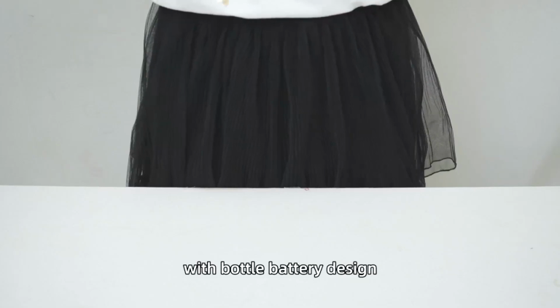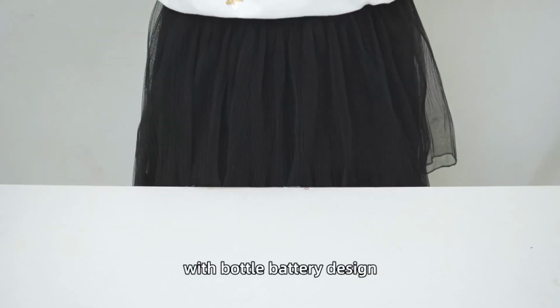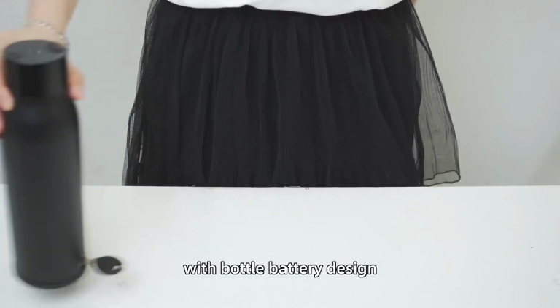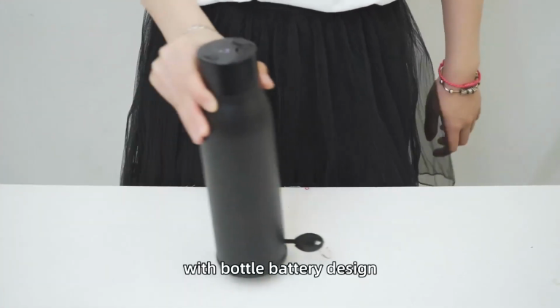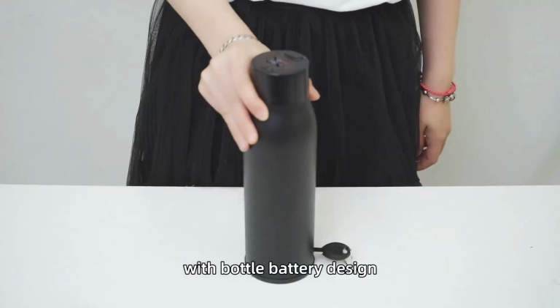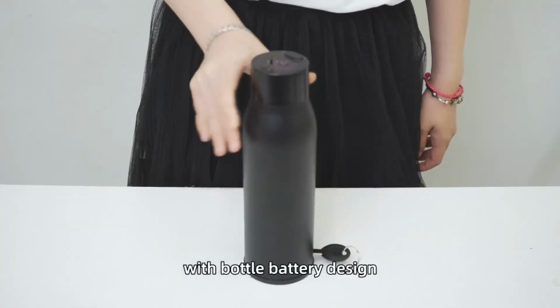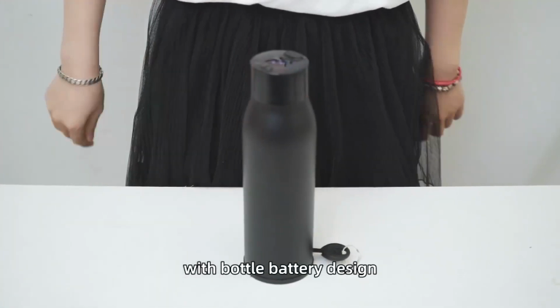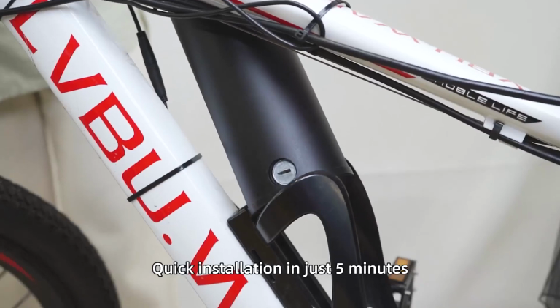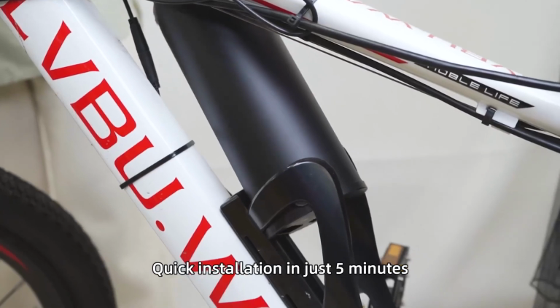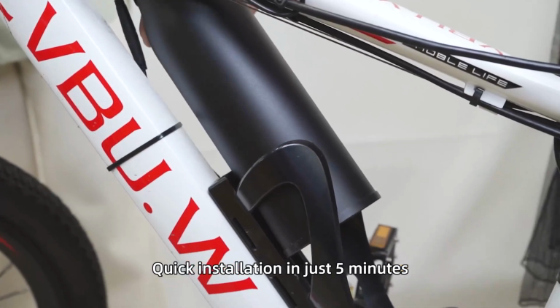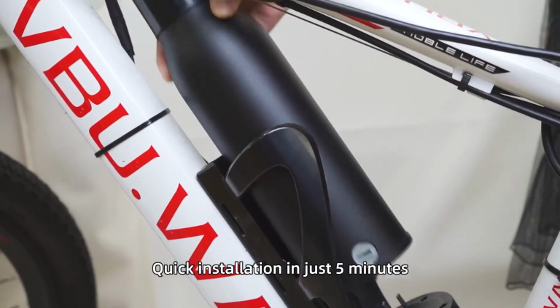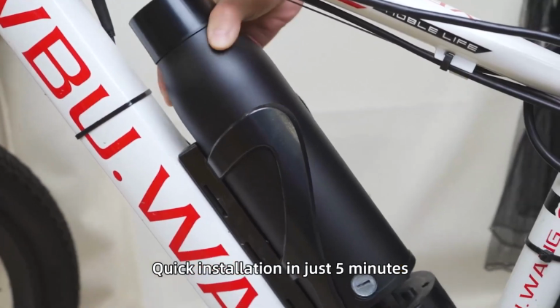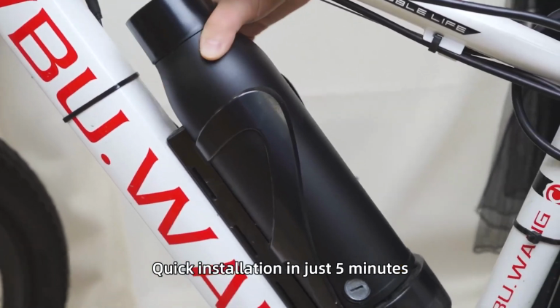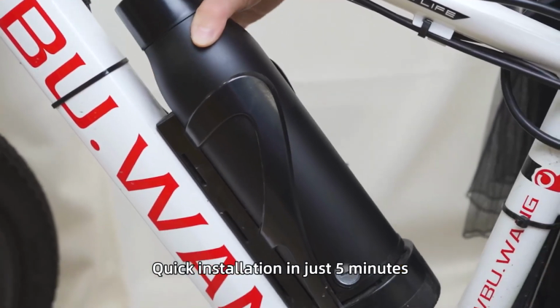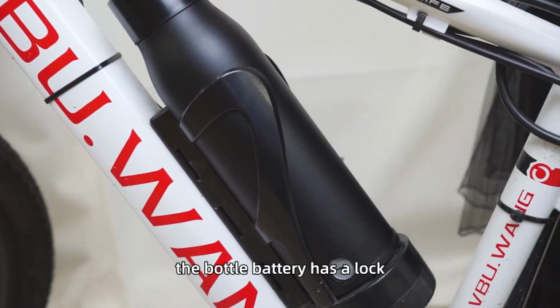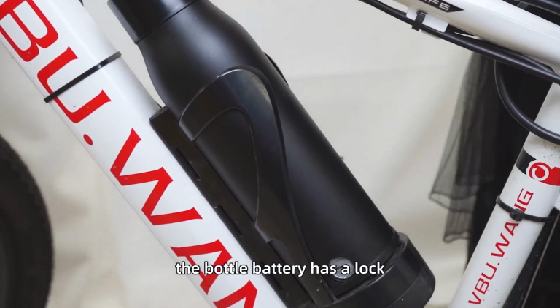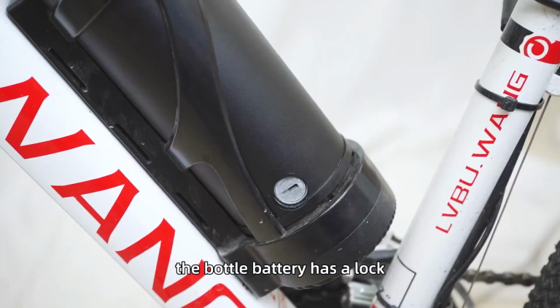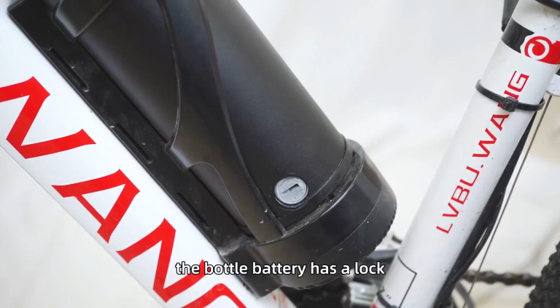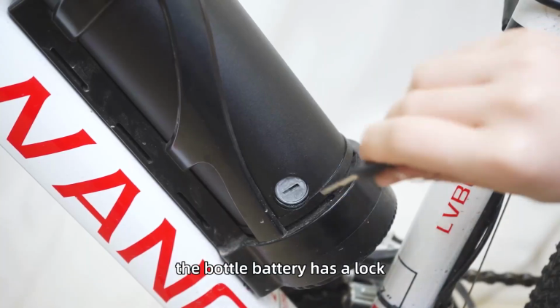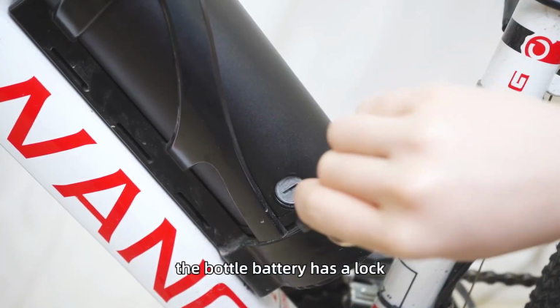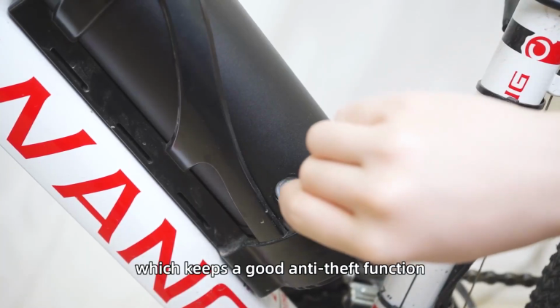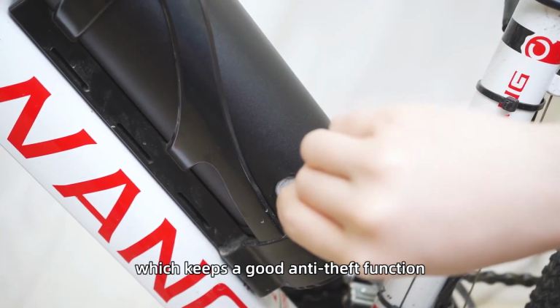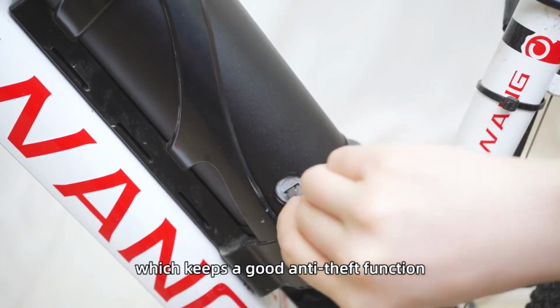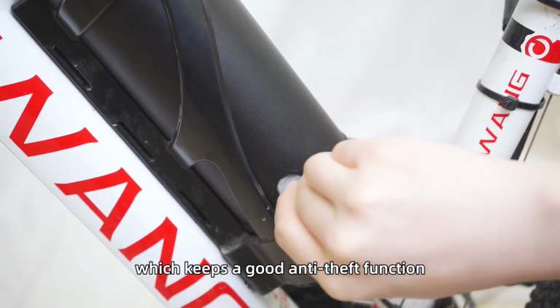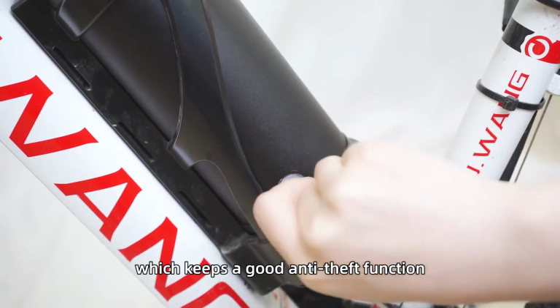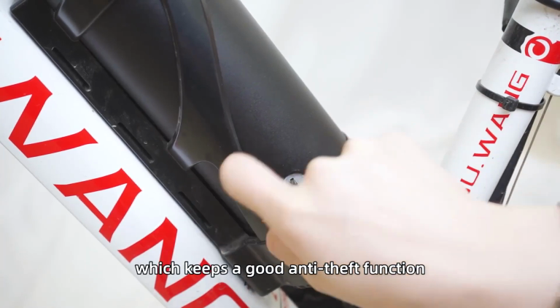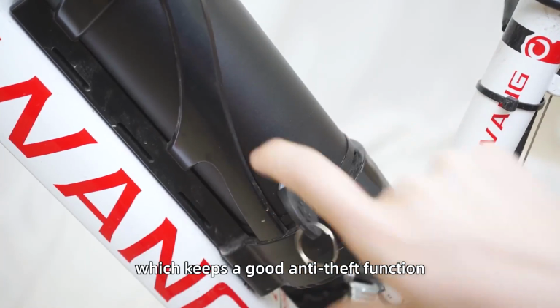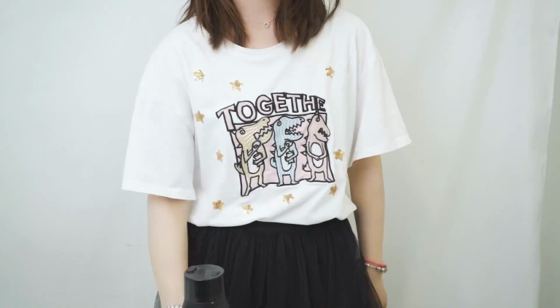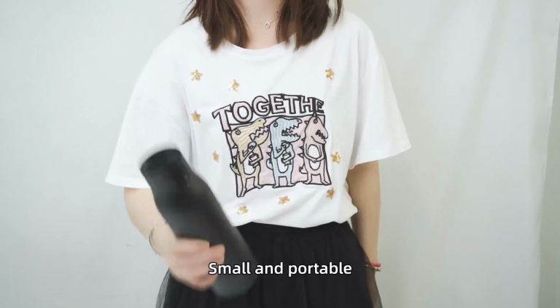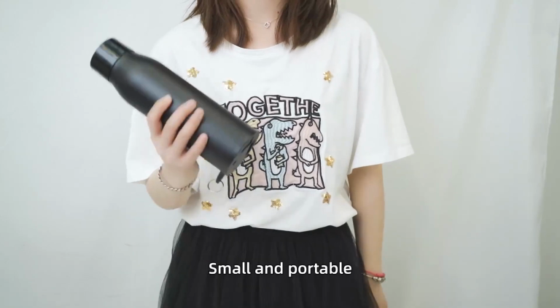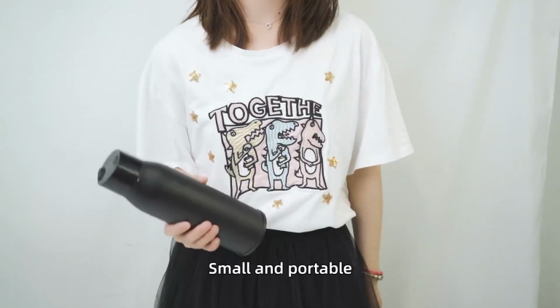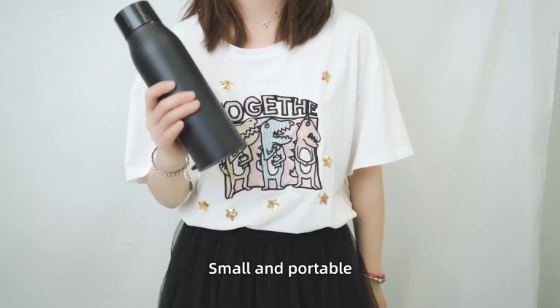With a bottled battery design, quick installation in just 5 minutes, the bottled battery has a lock which keeps a good anti-theft function — small and portable.